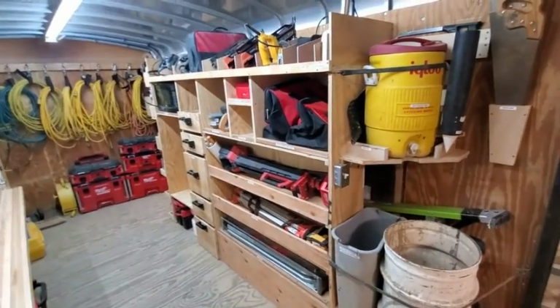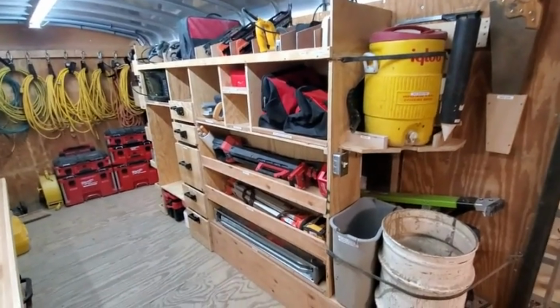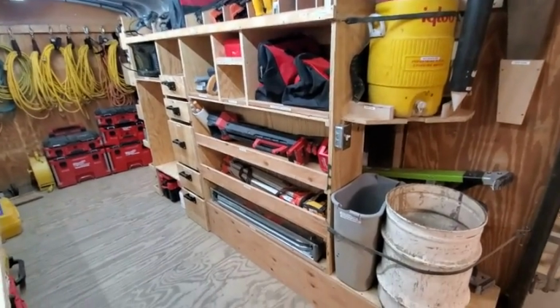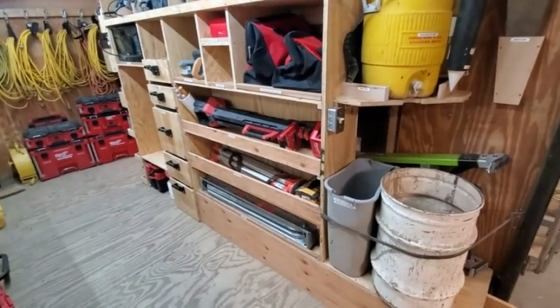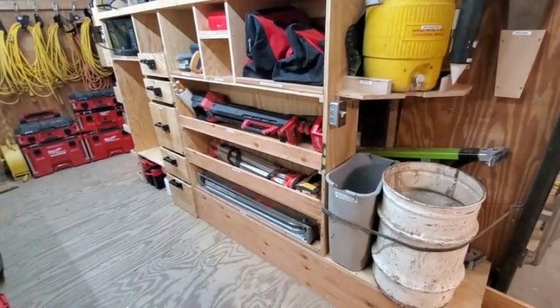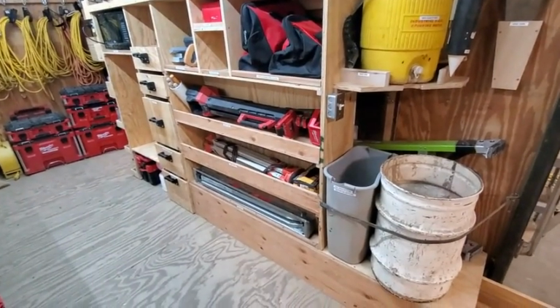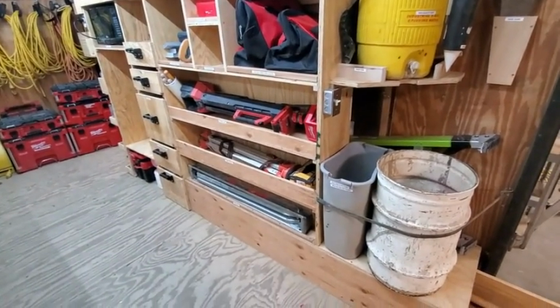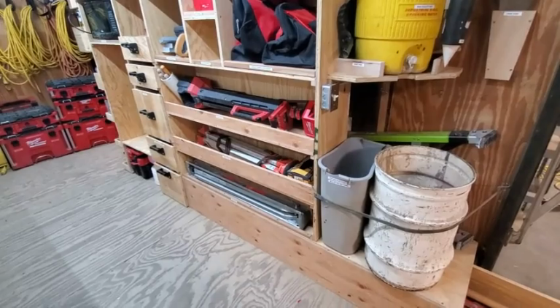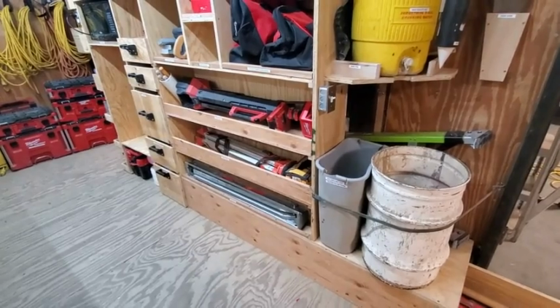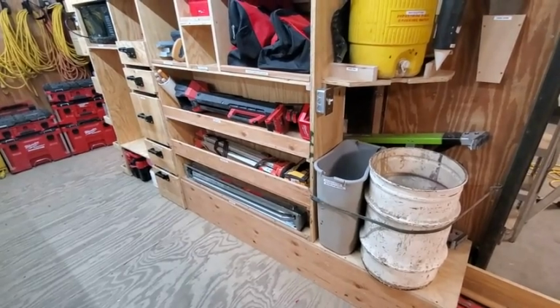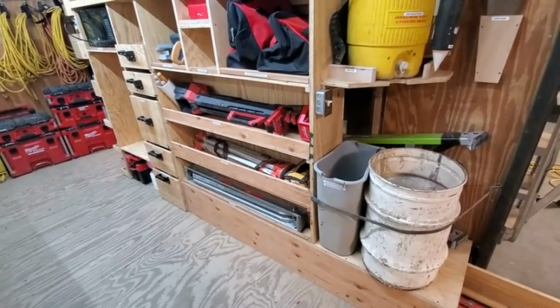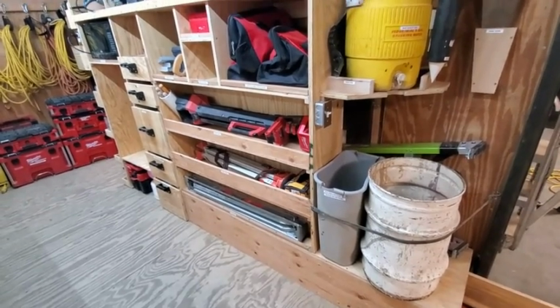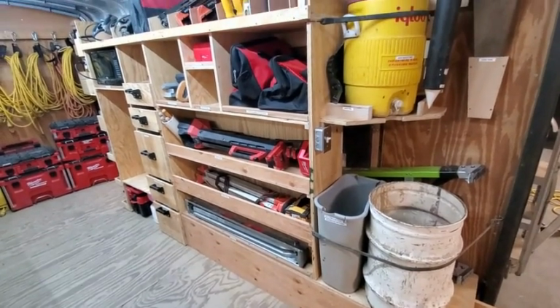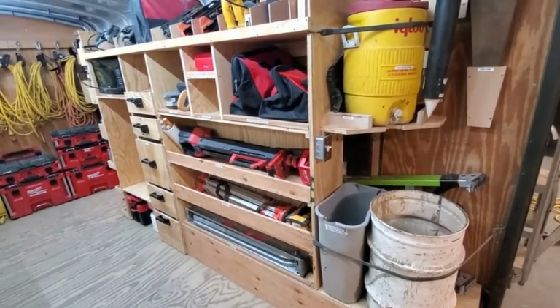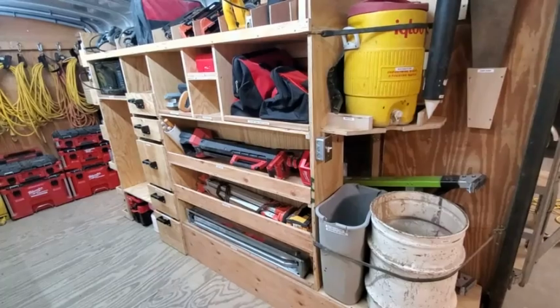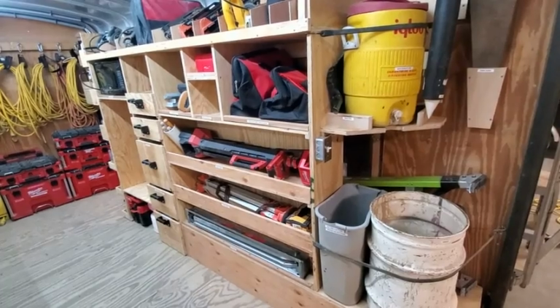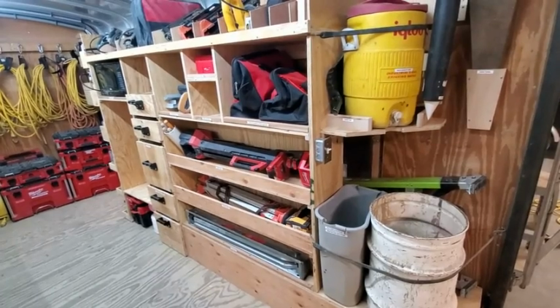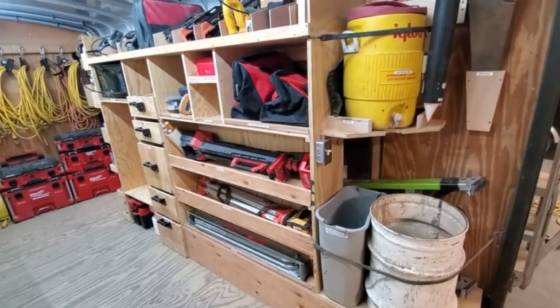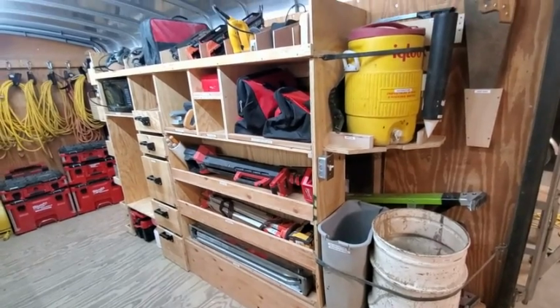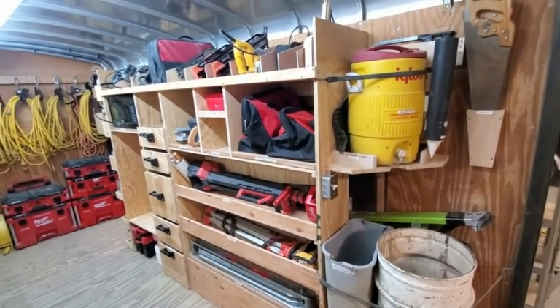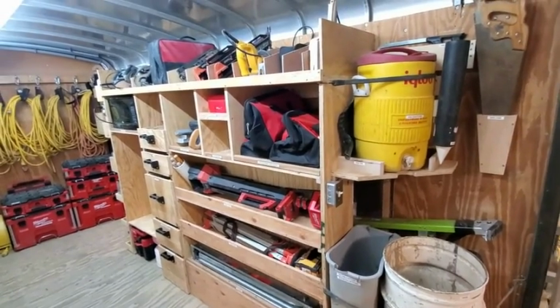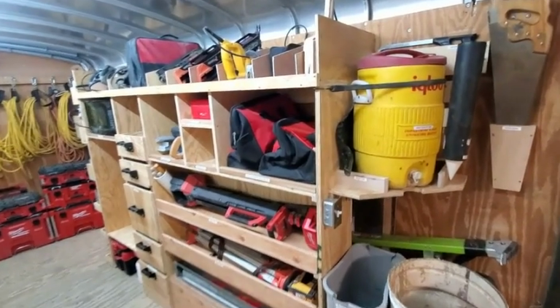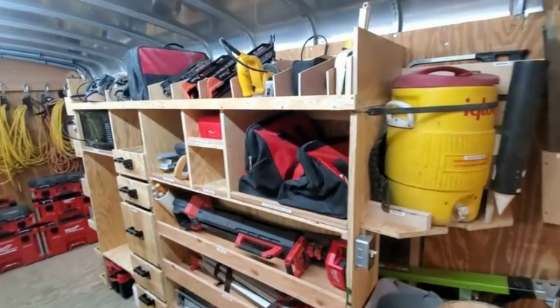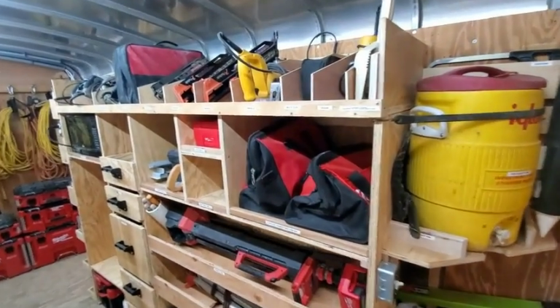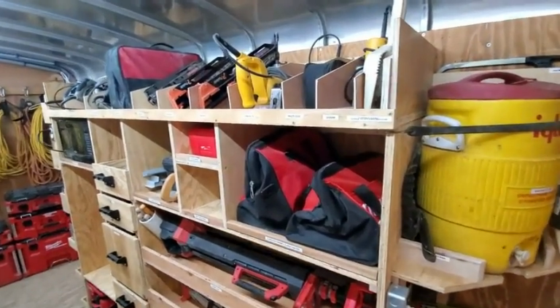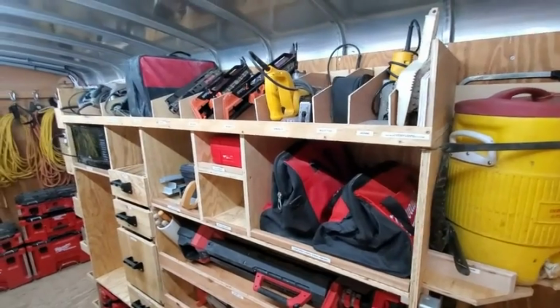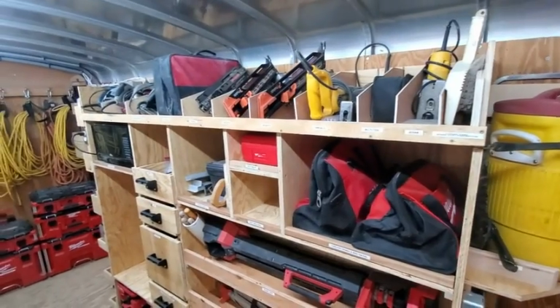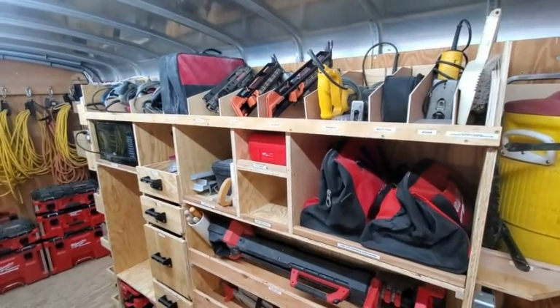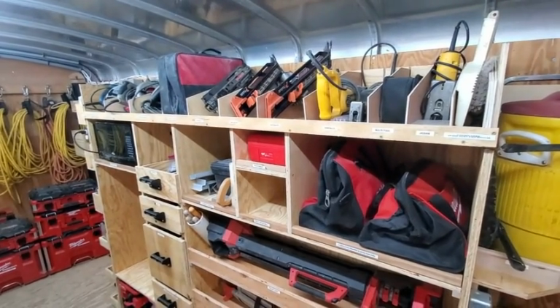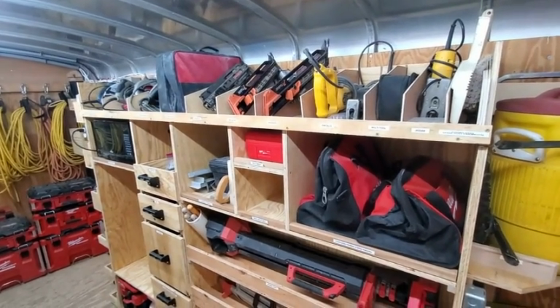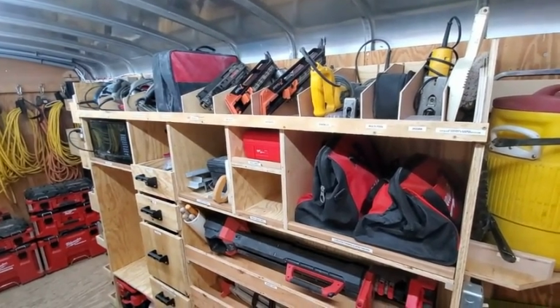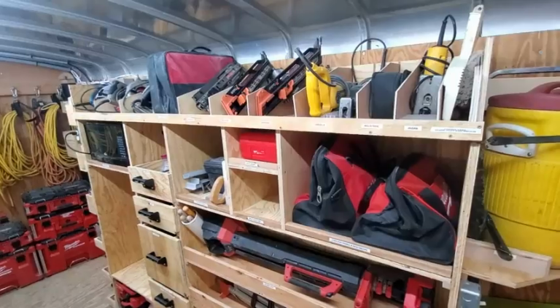On this side we've got some of the larger, longer storage things for the saw horses, tripod for the transit, our Milwaukee light and charger, as well as a bunch of adjustable slotted storage up here for various air and power tools.